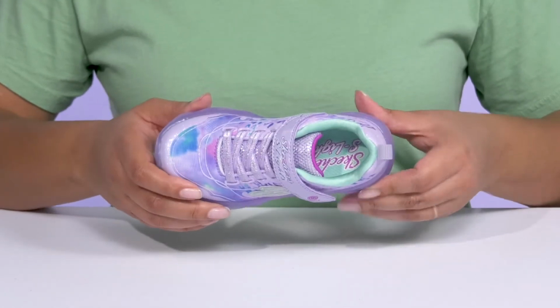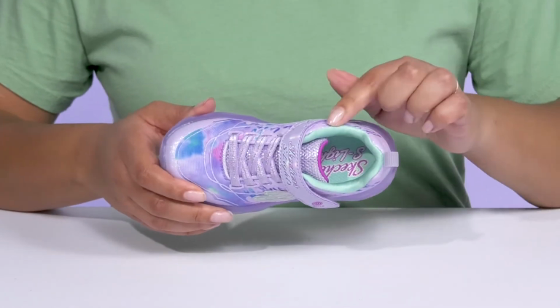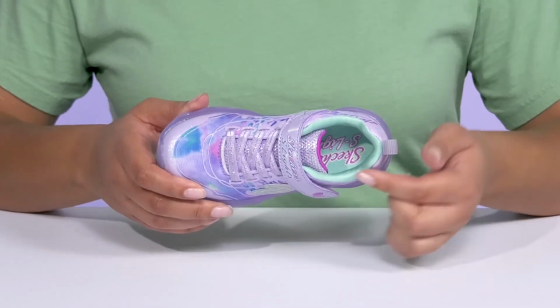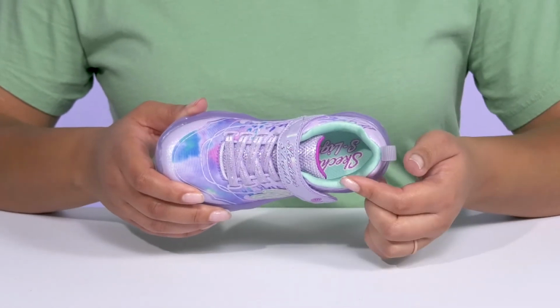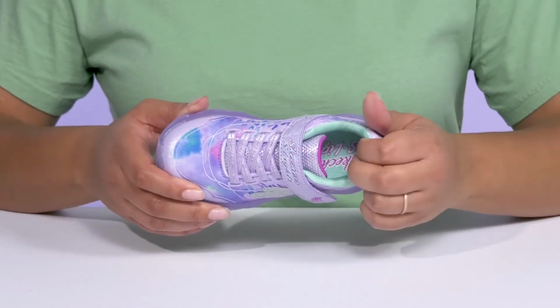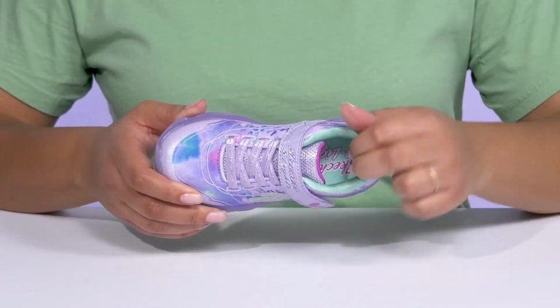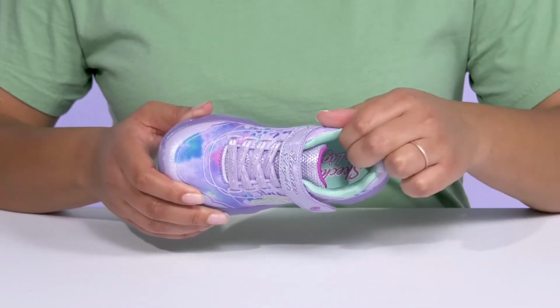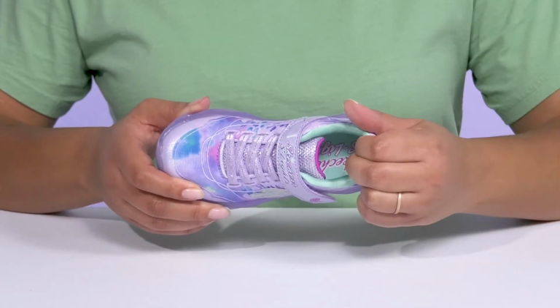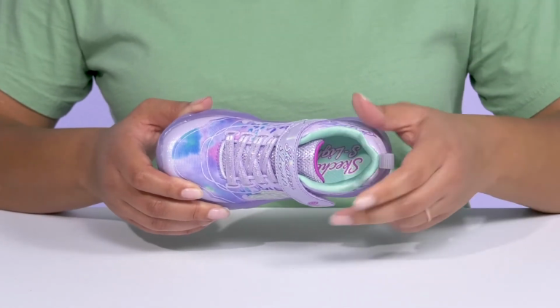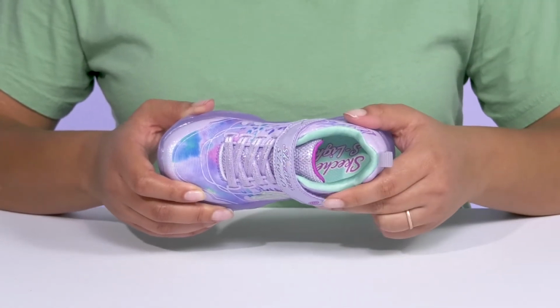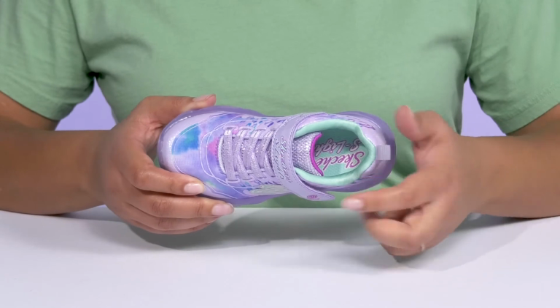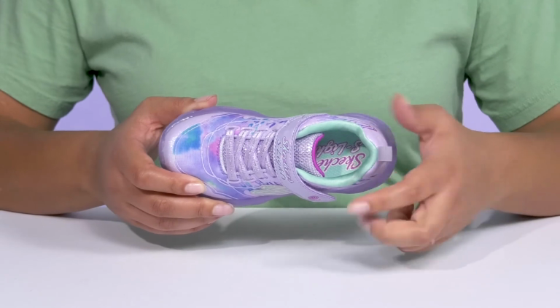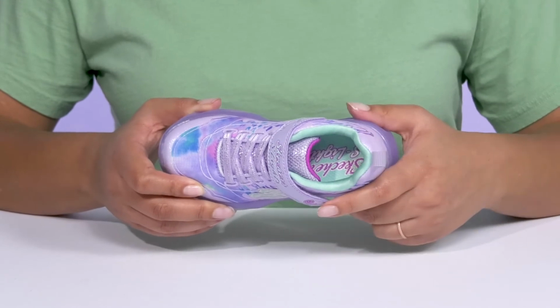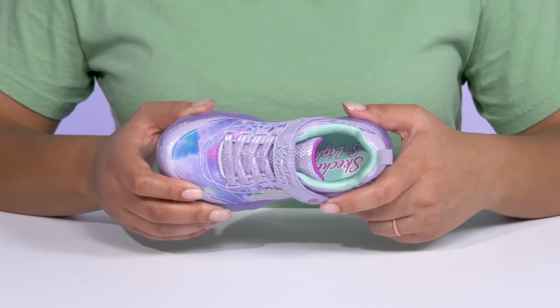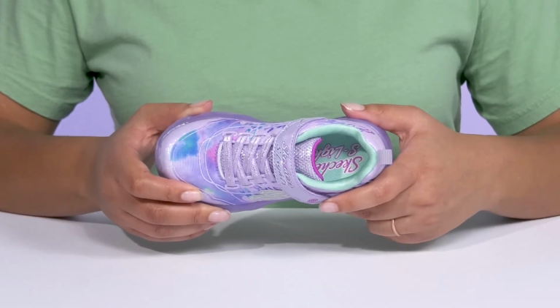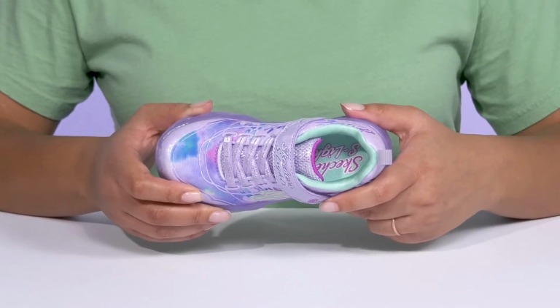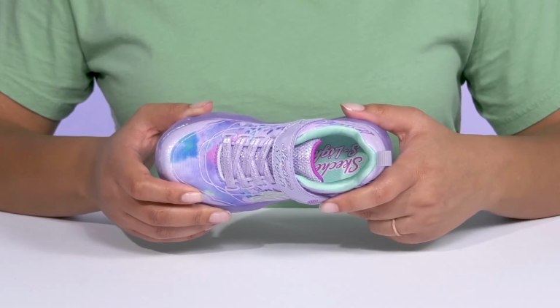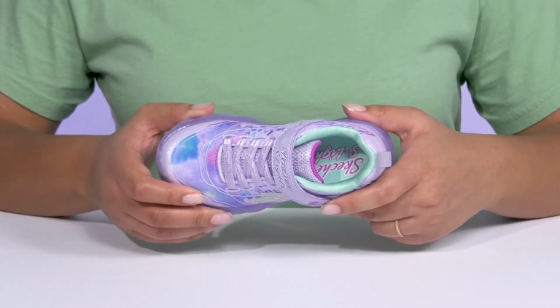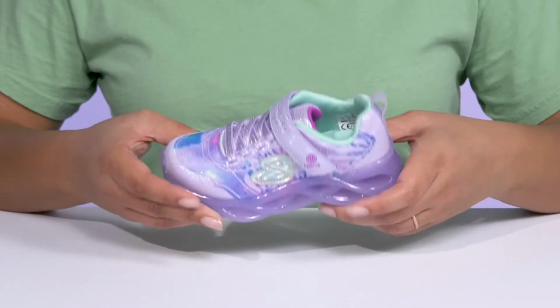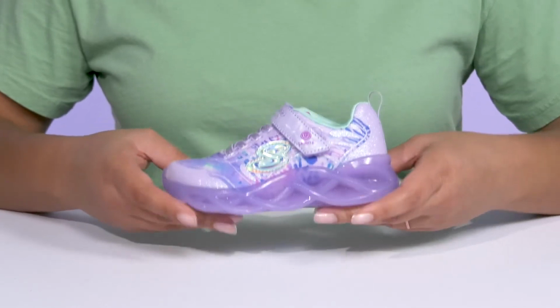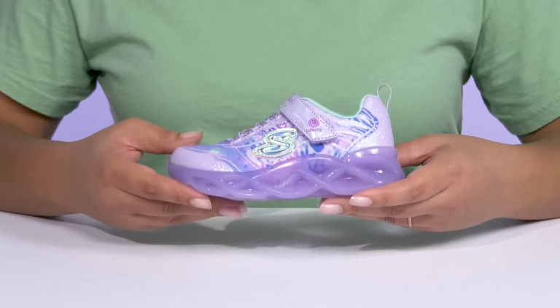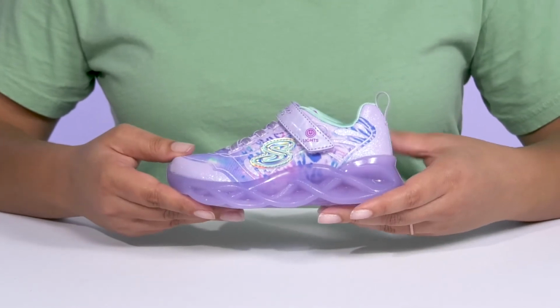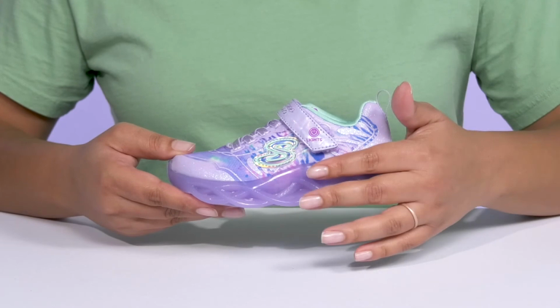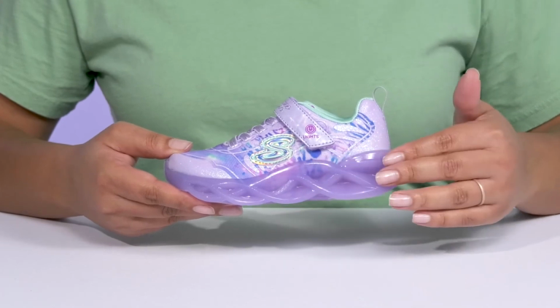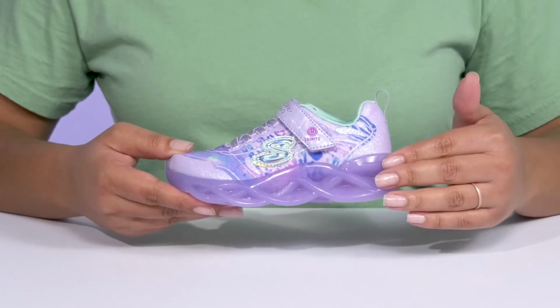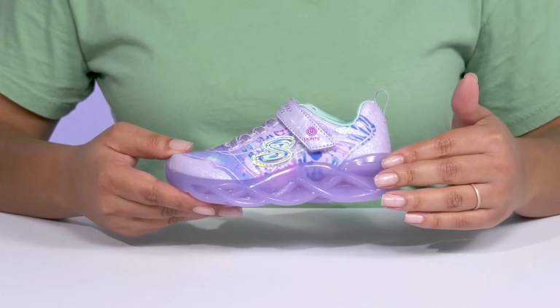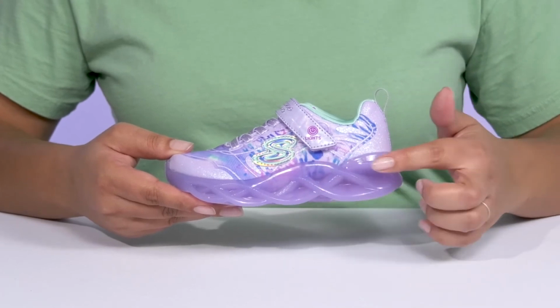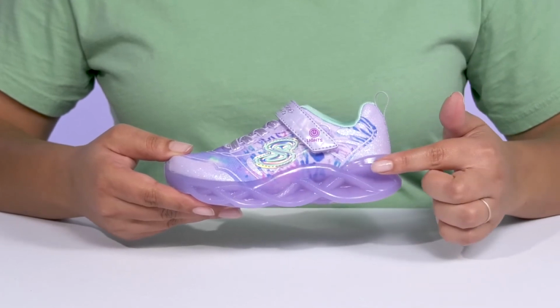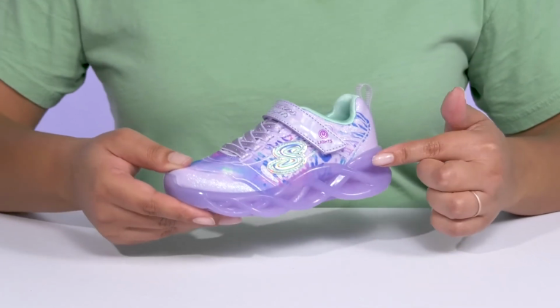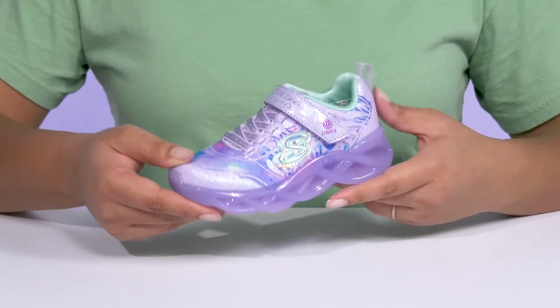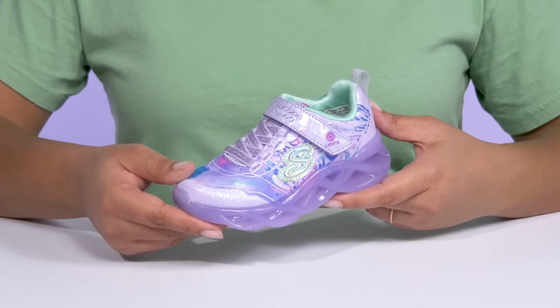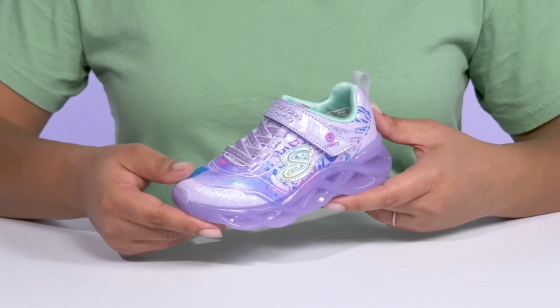Inside, there is a soft textile lining with cushioning around the collar to give their ankle support, and a cushioned footbed to keep them comfortable all day. The midsole has a translucent ice design with a cool 3D detail.